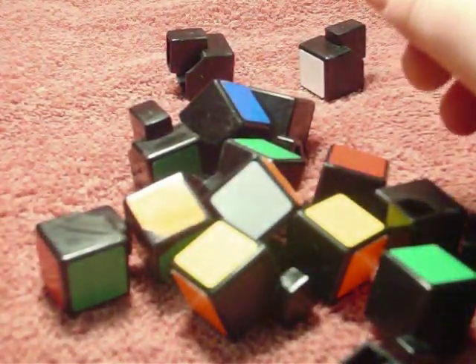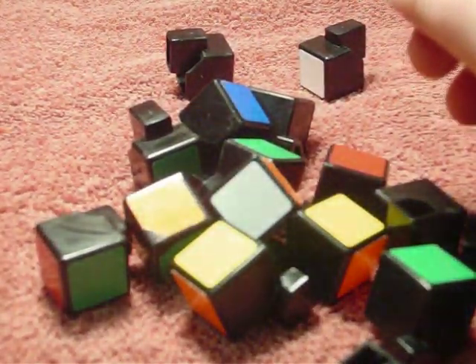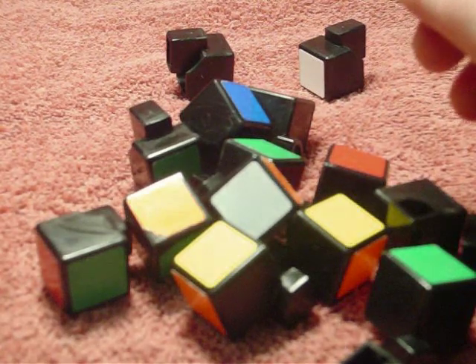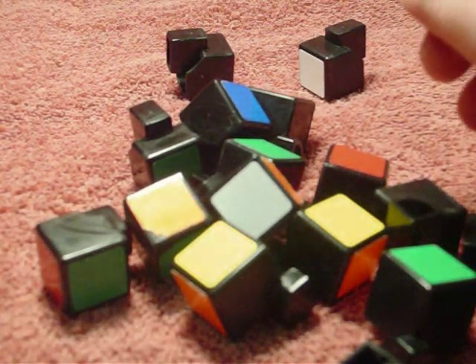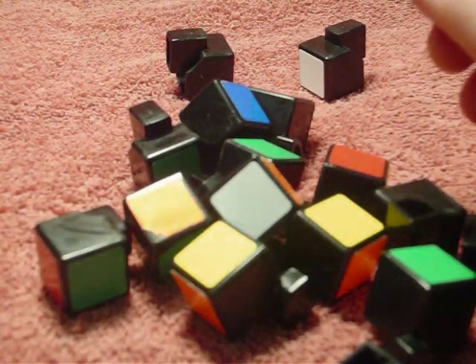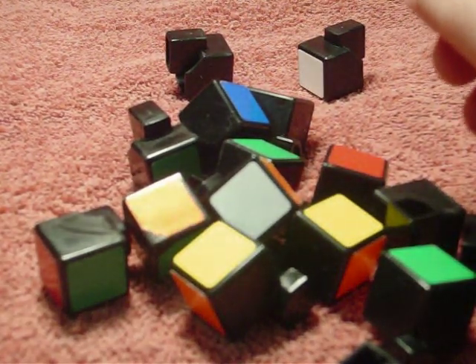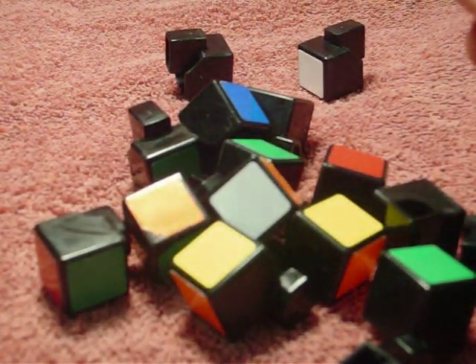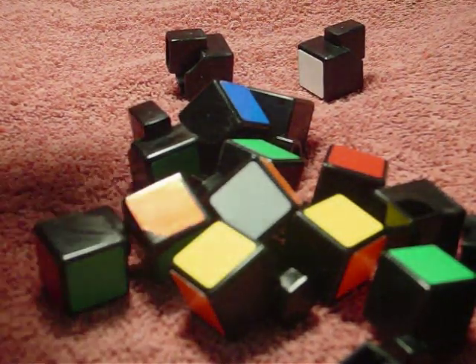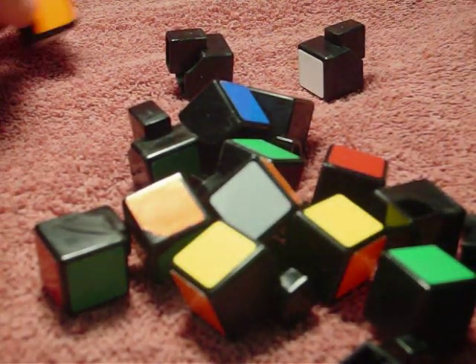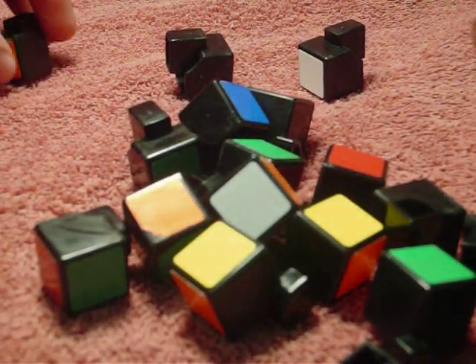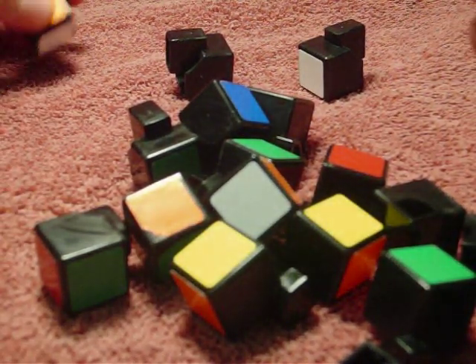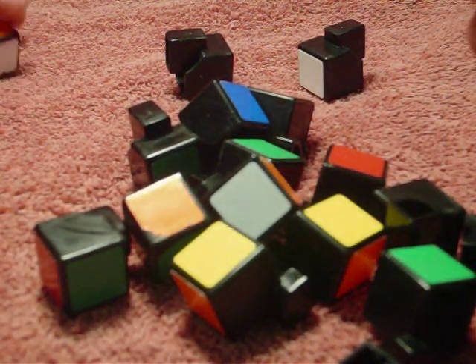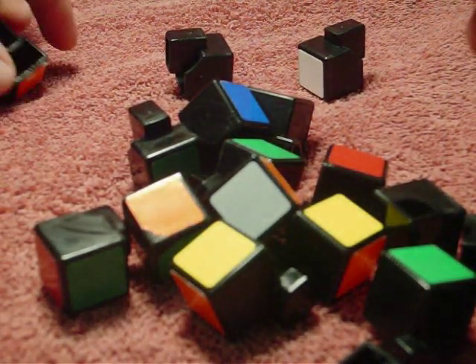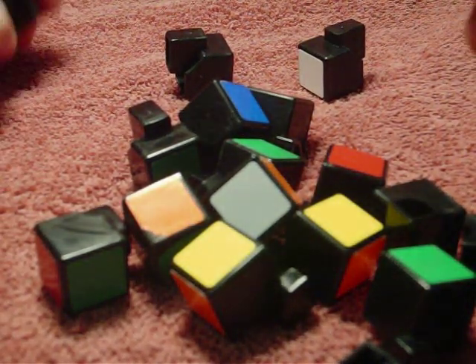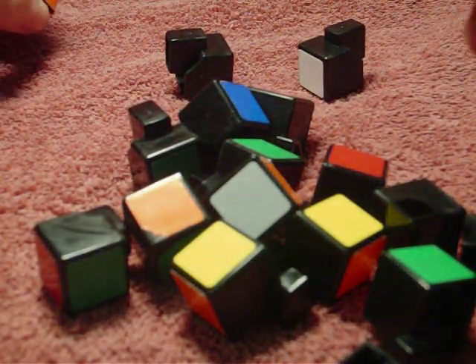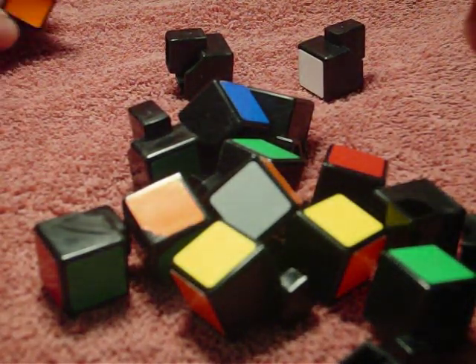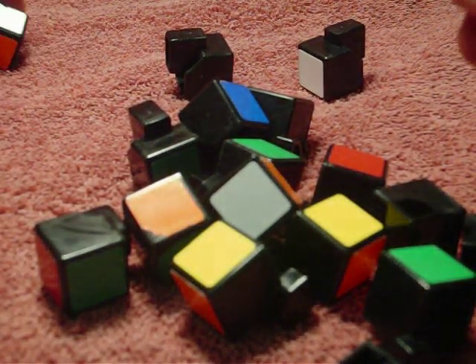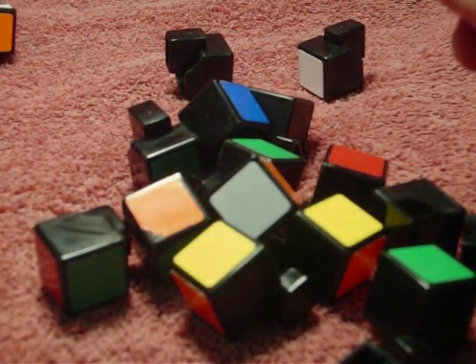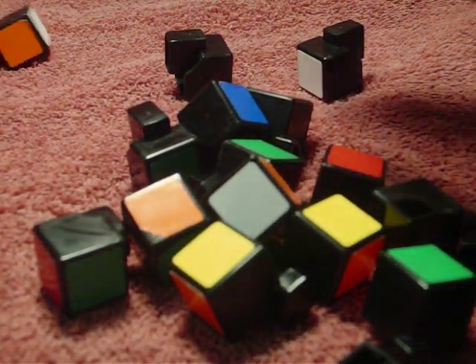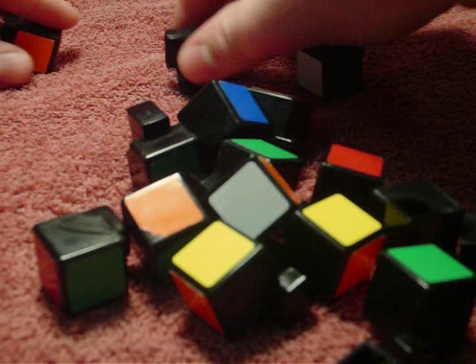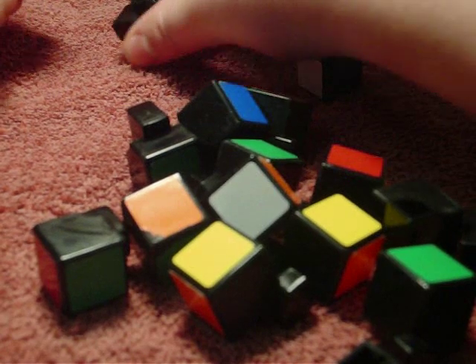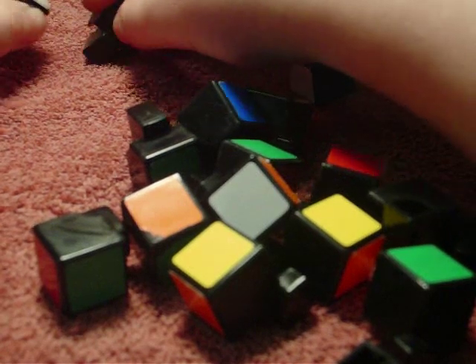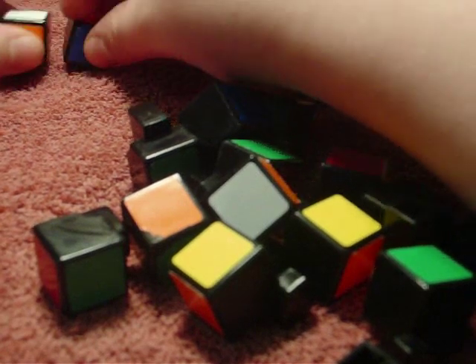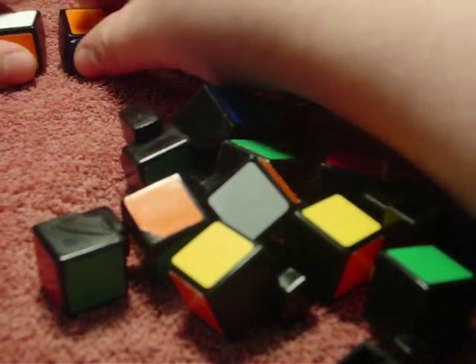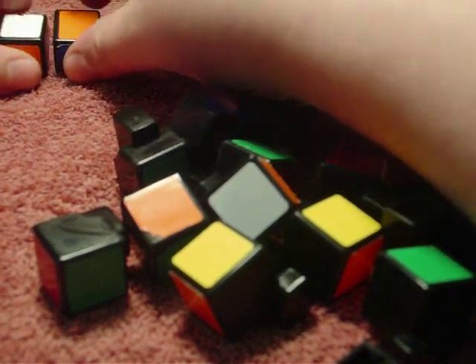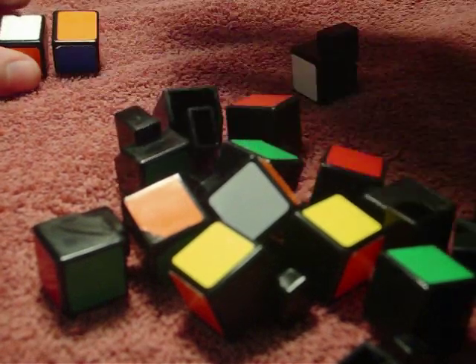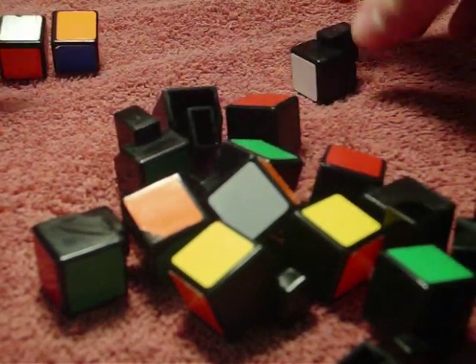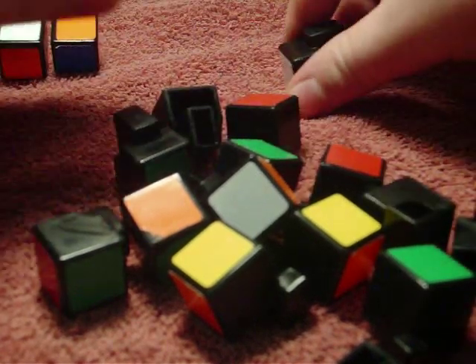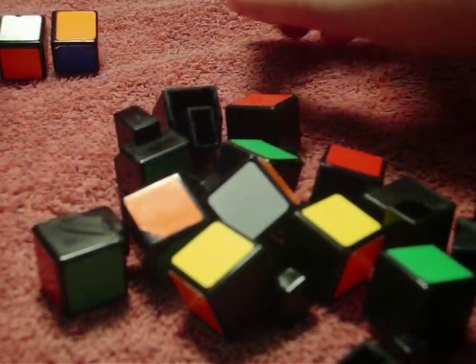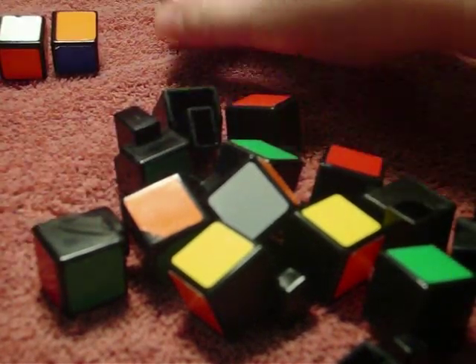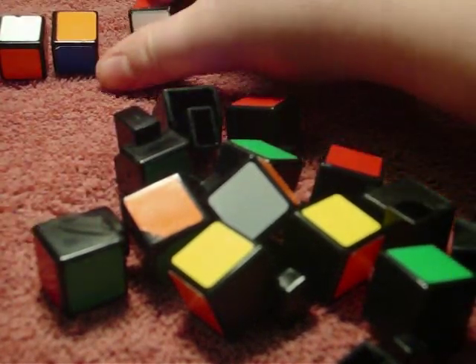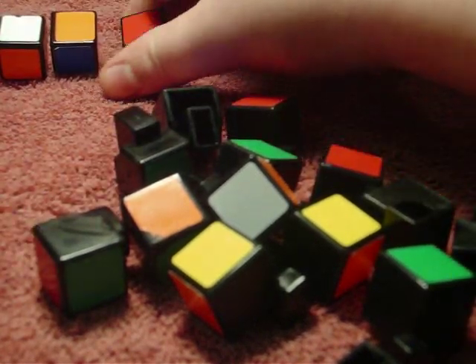When you have it apart, it's a good idea to lay them out so you can see all the colors, like this.